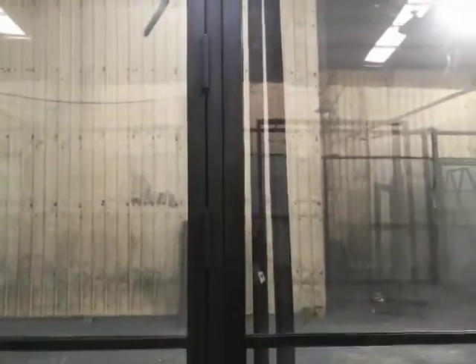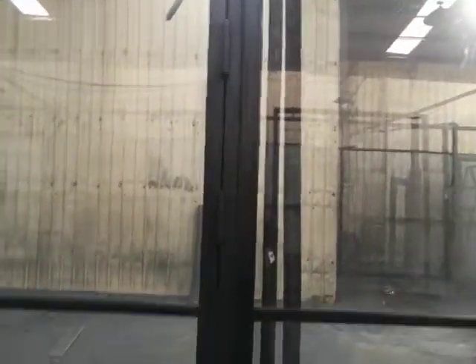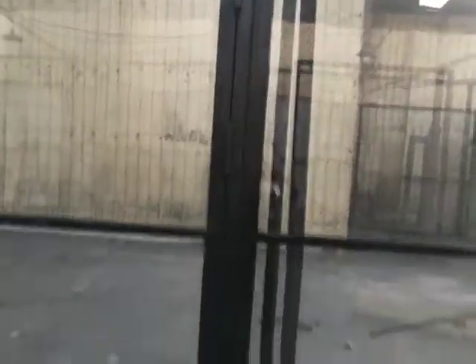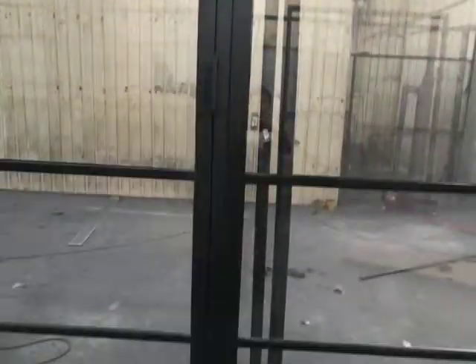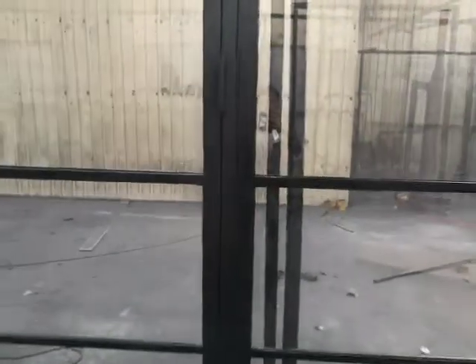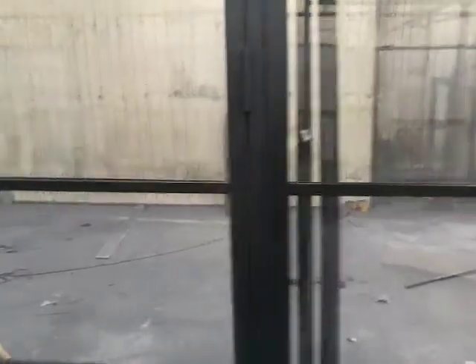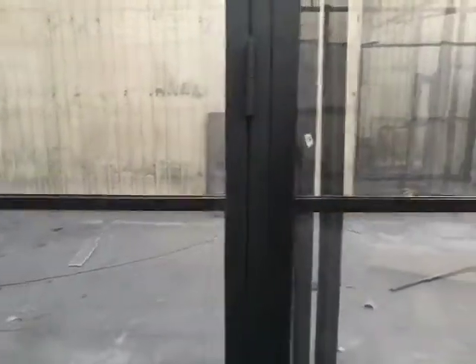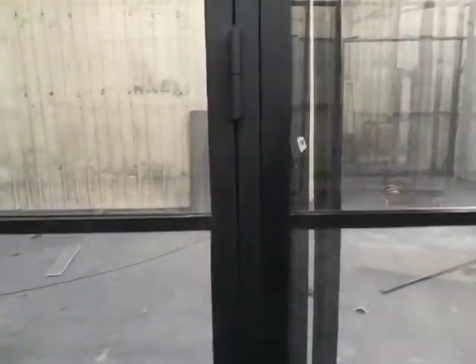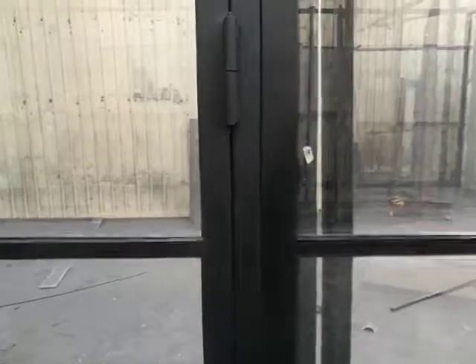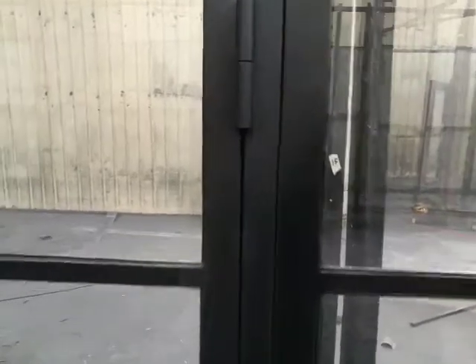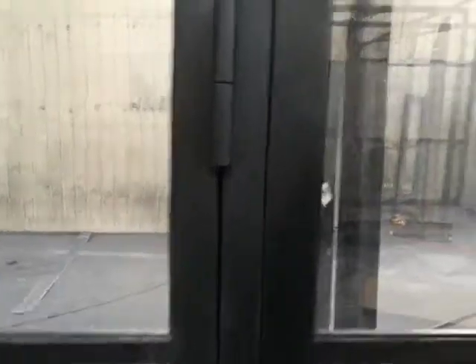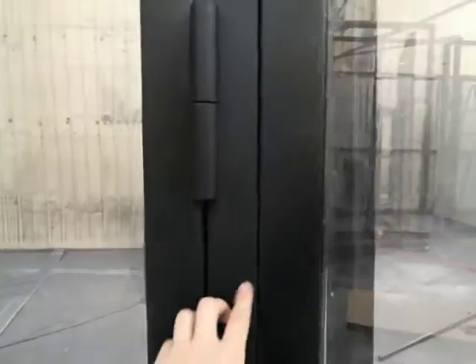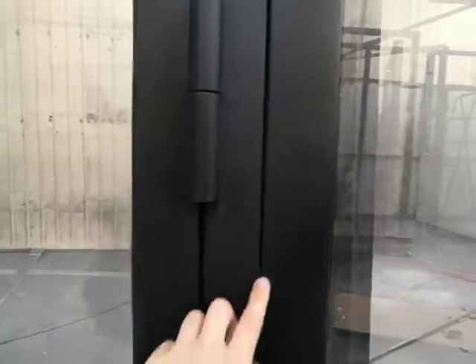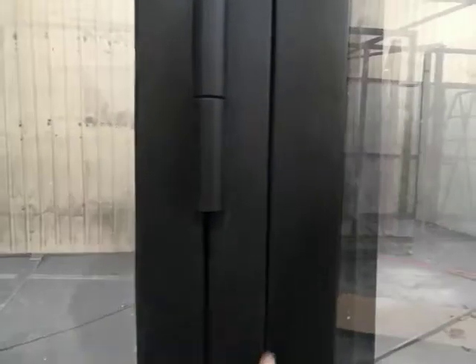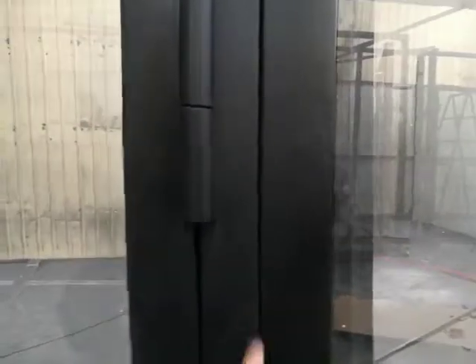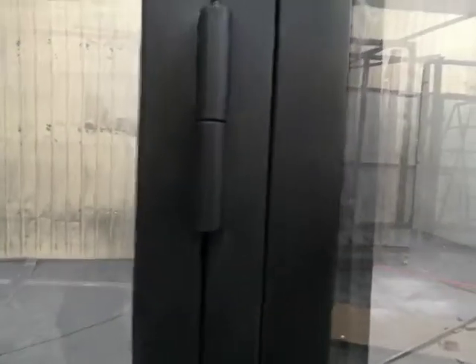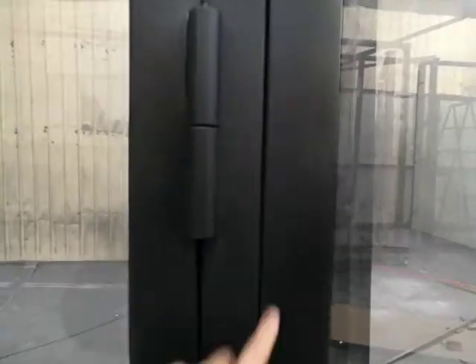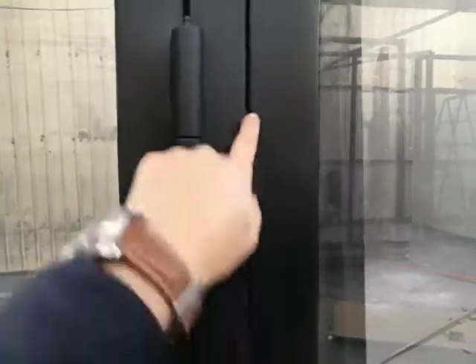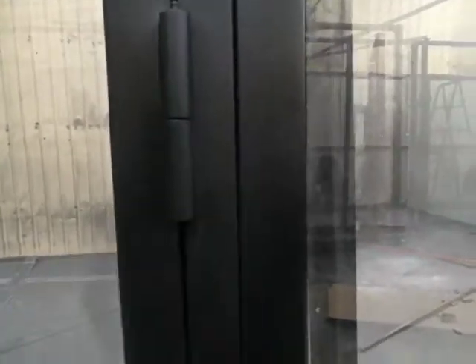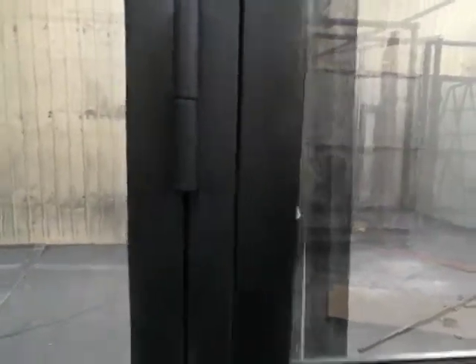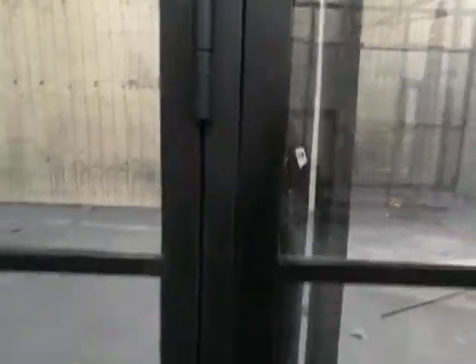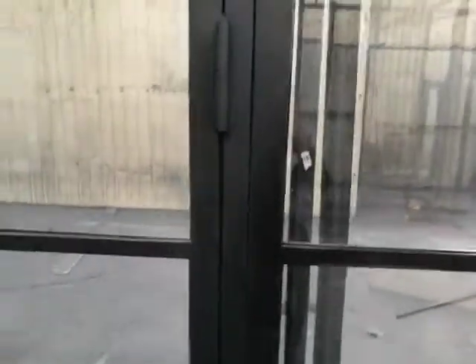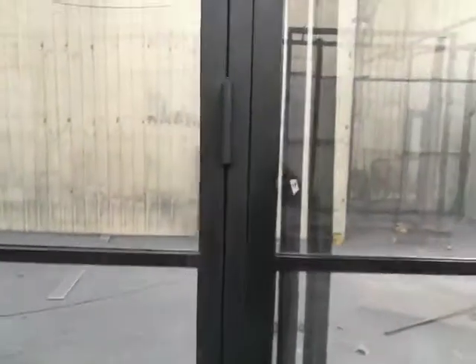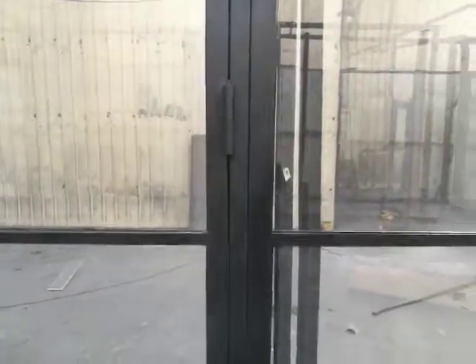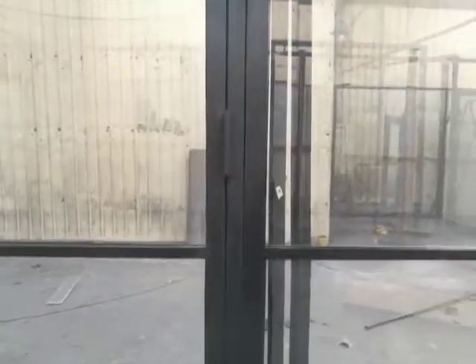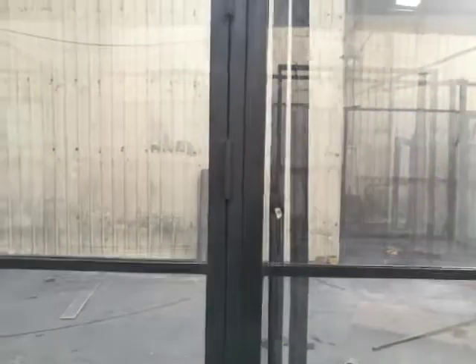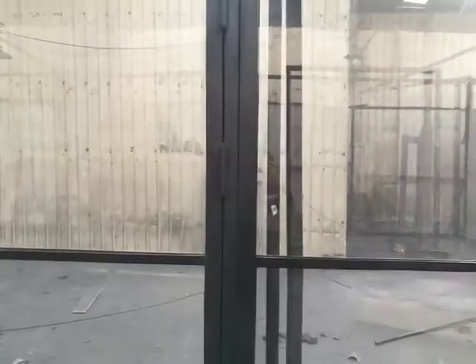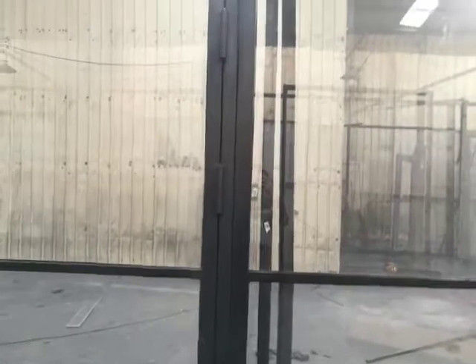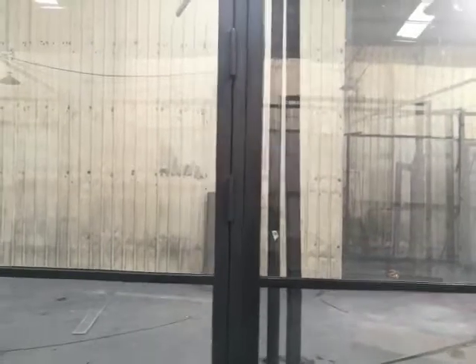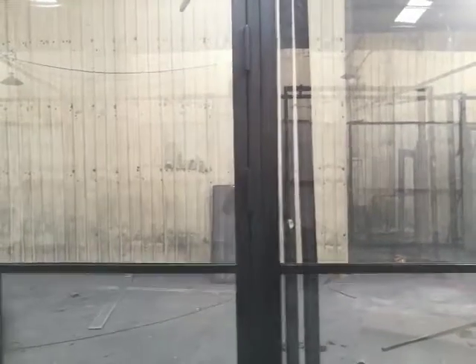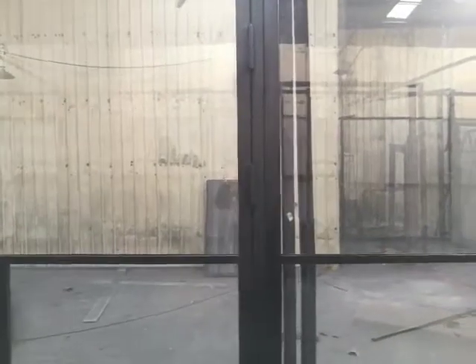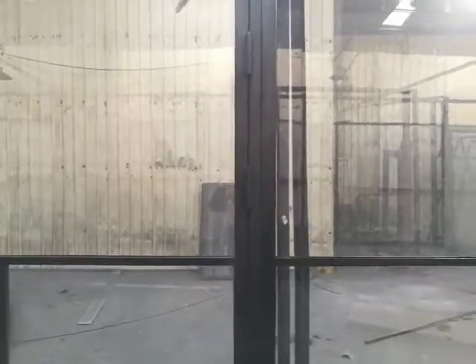And last, you can use glass silicone sealant to finish it, to prevent any water from getting in.